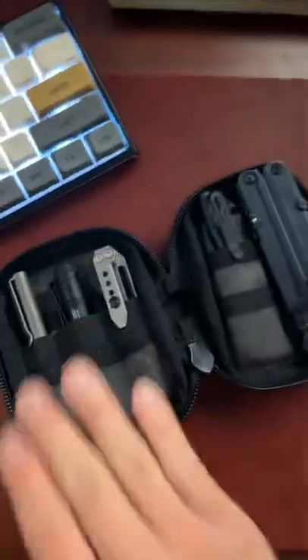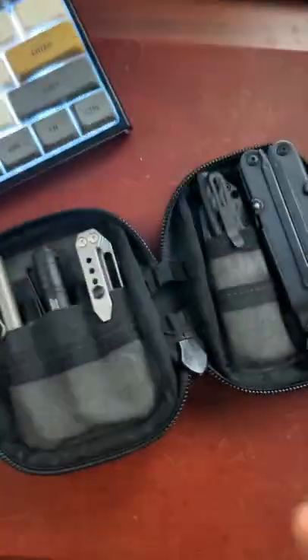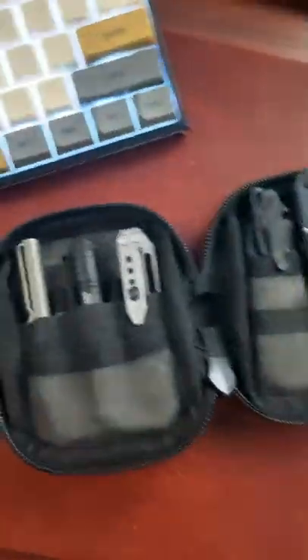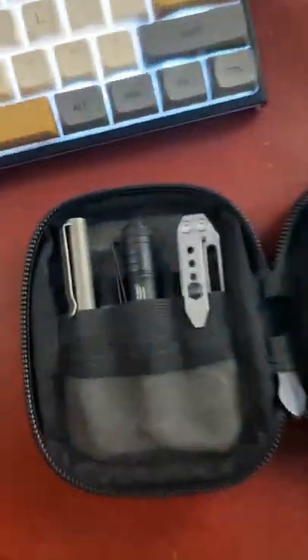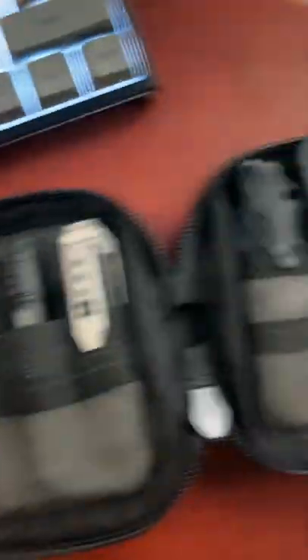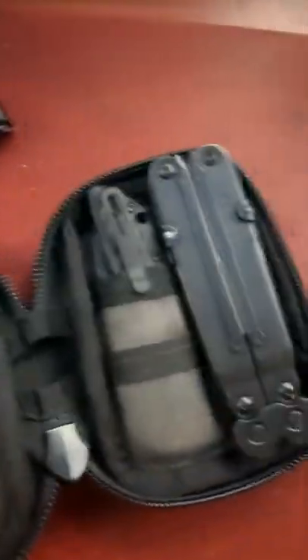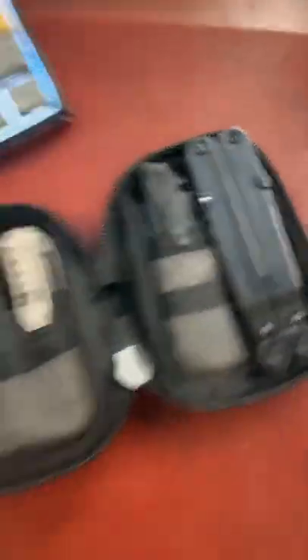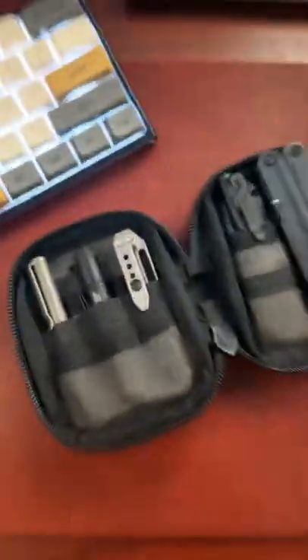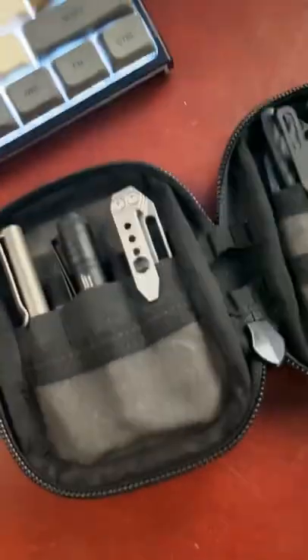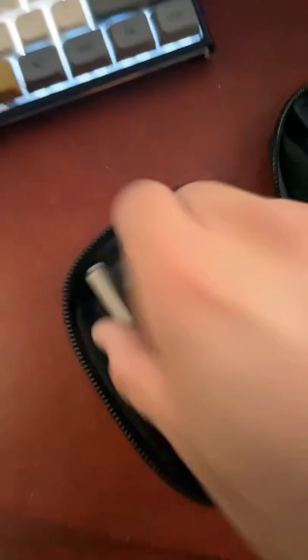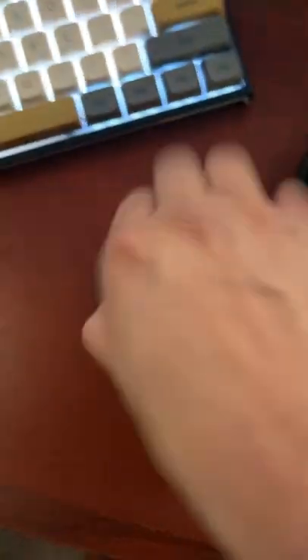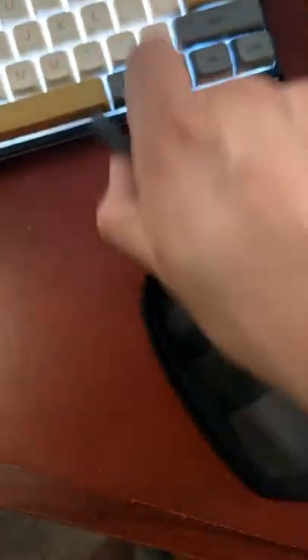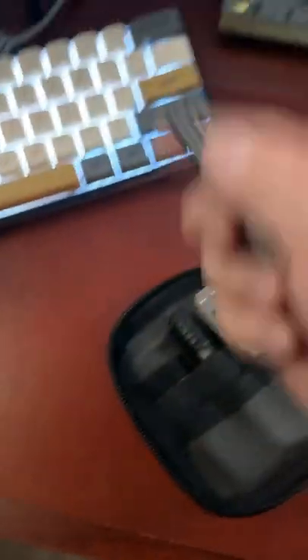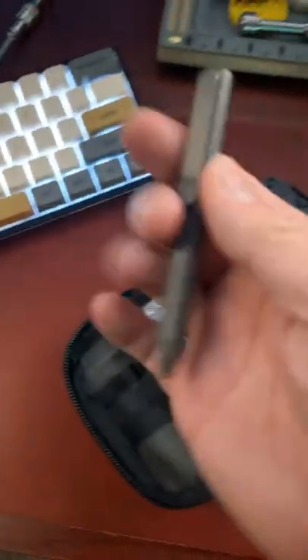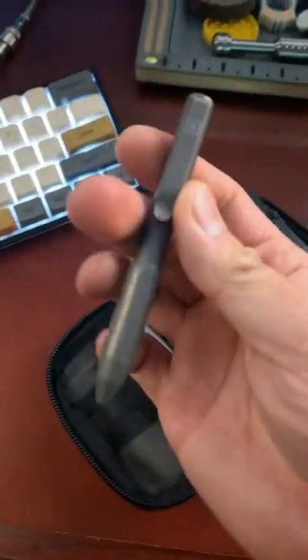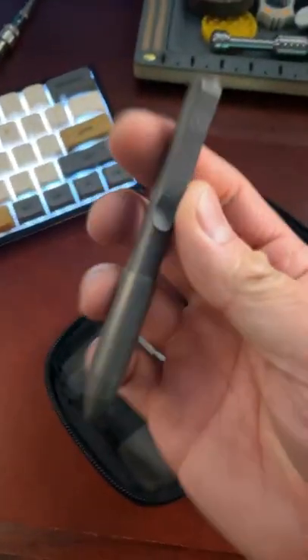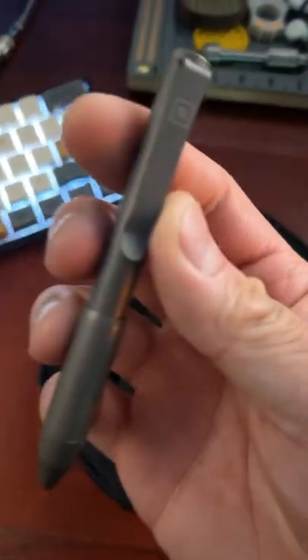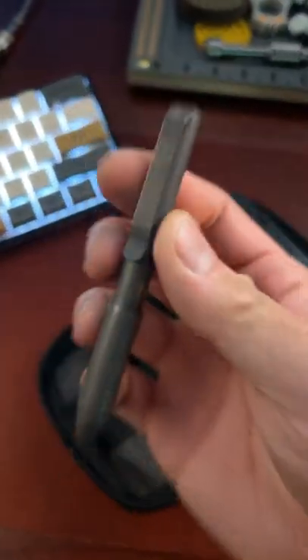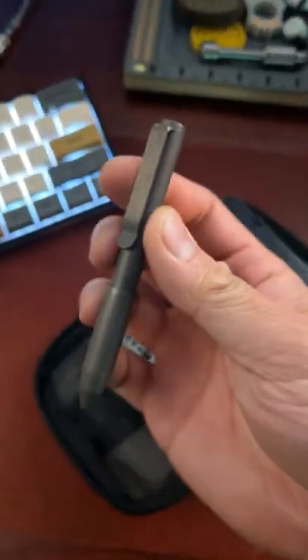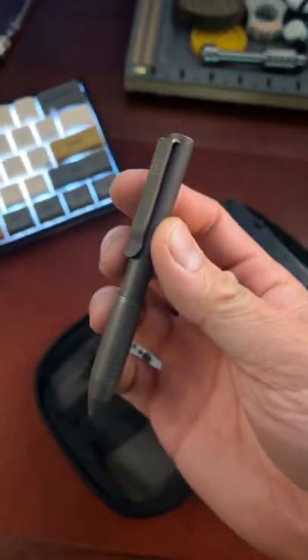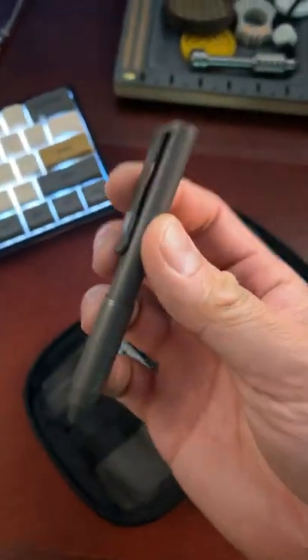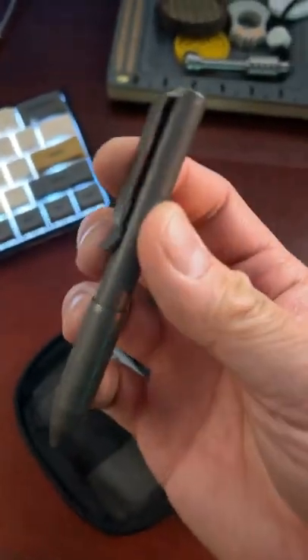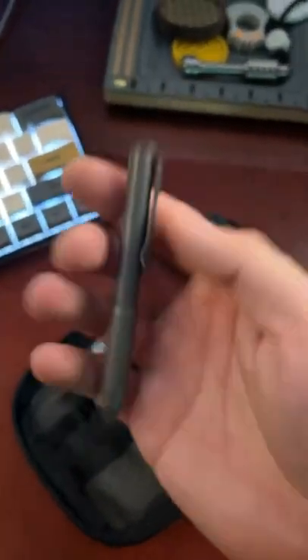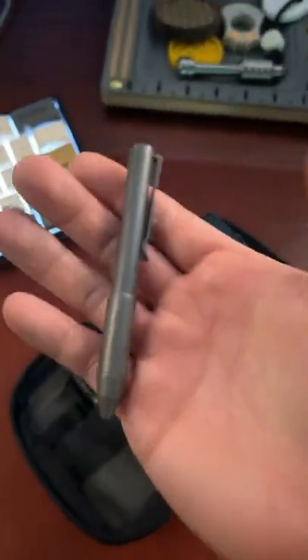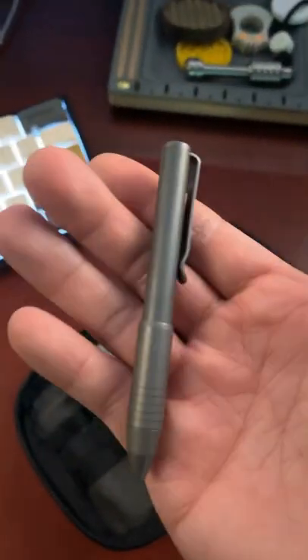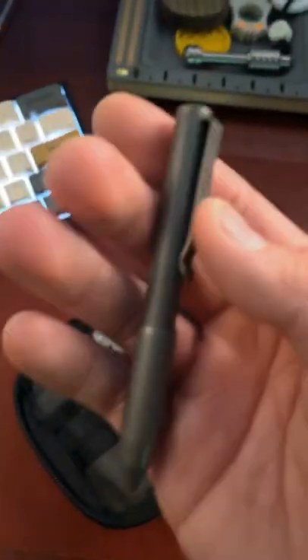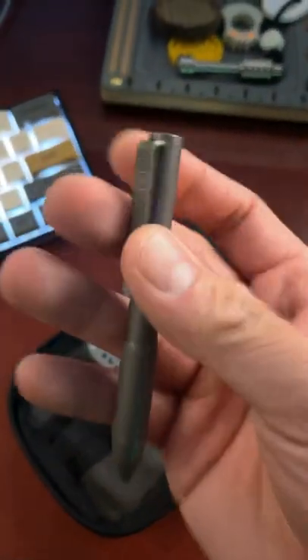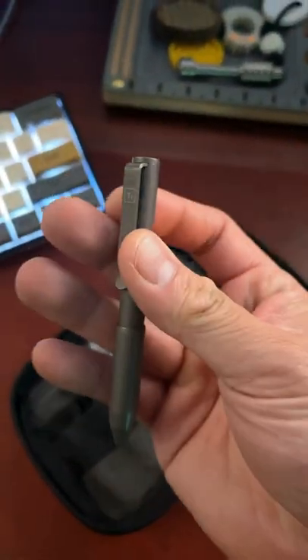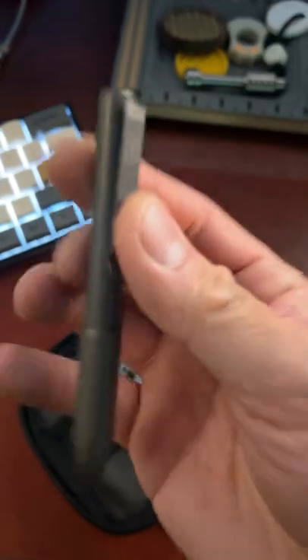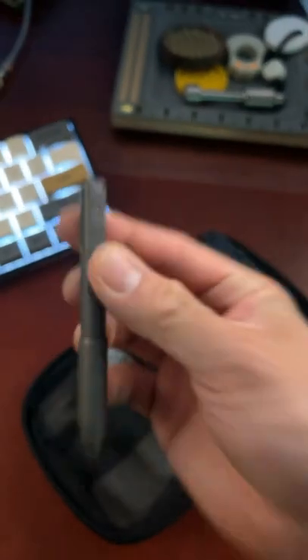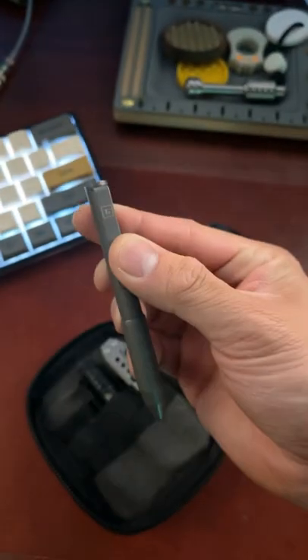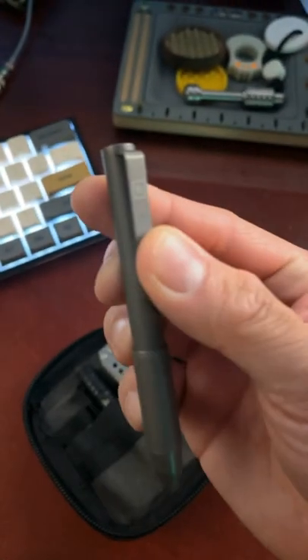Inside the pouch, we've got a bunch of other tools. First, we've got our pen, and this is gonna be the Big Idea Designs Tie Pocket Pro. This bad boy goes for about $75.